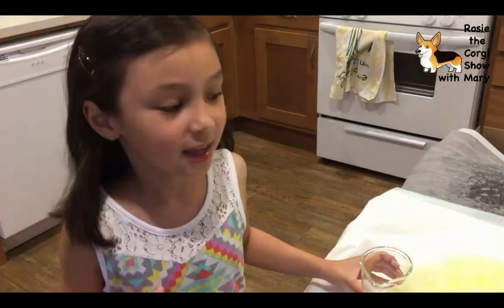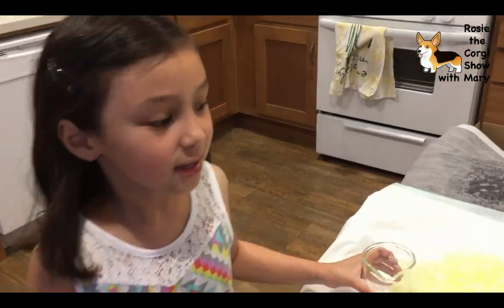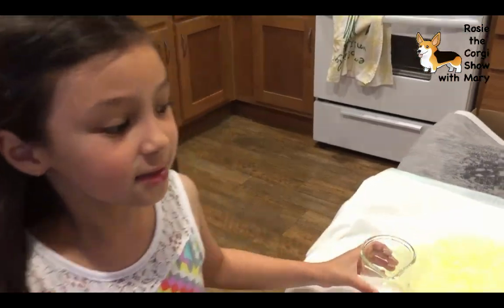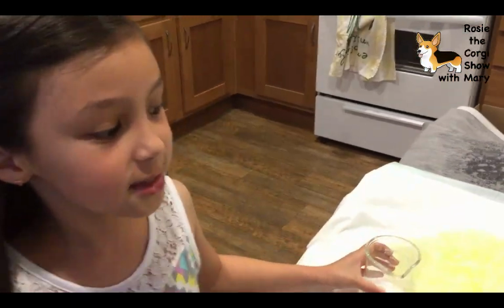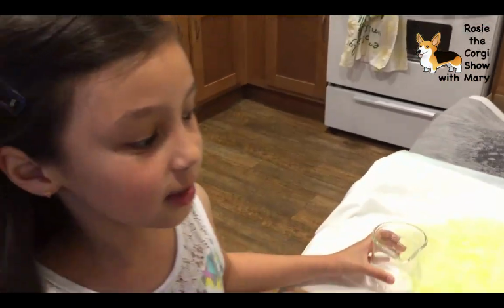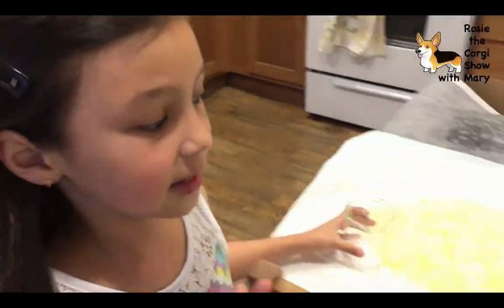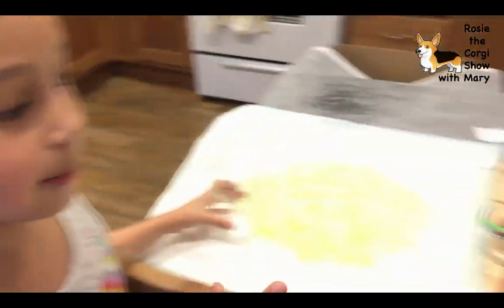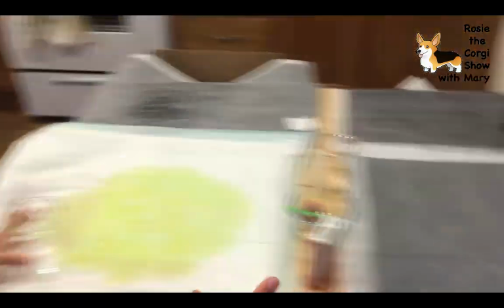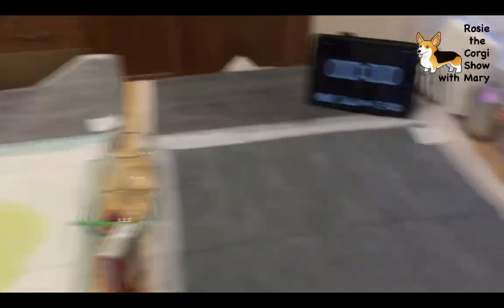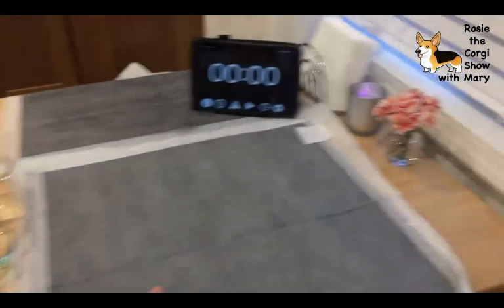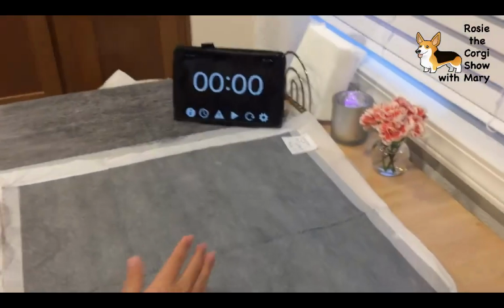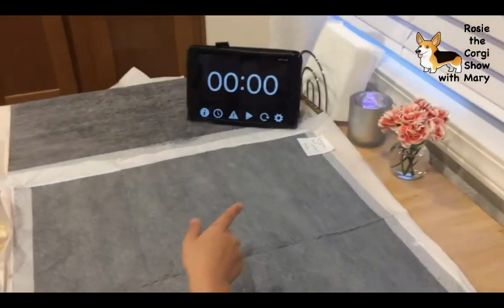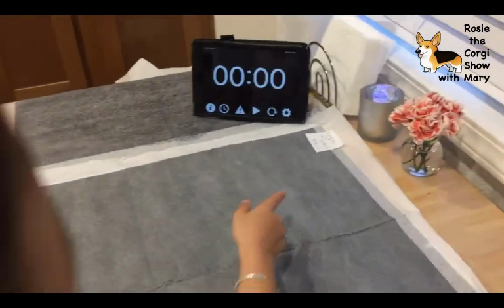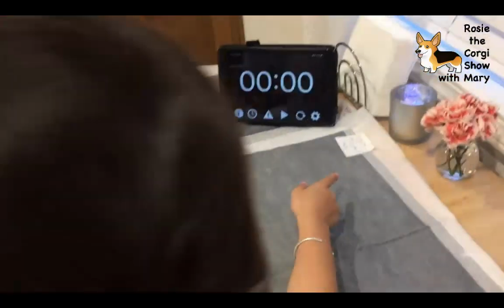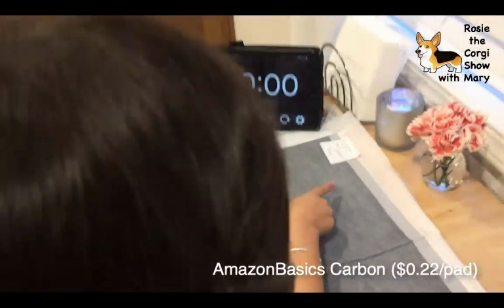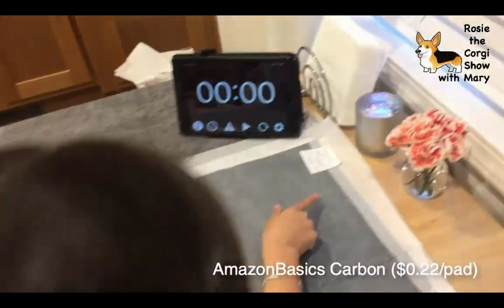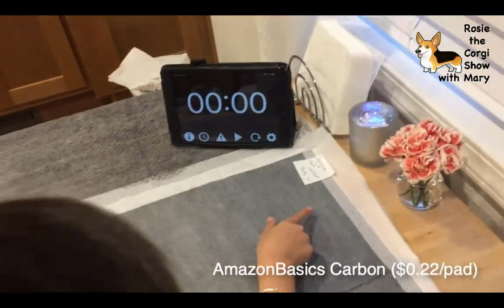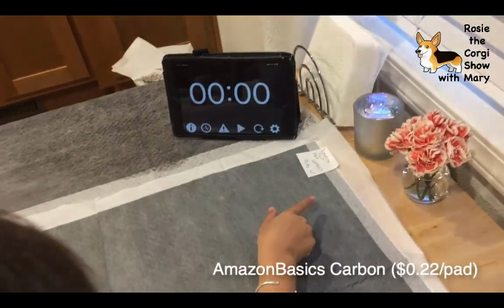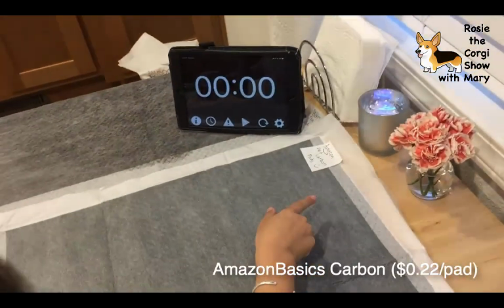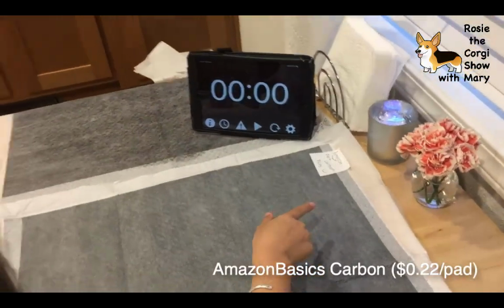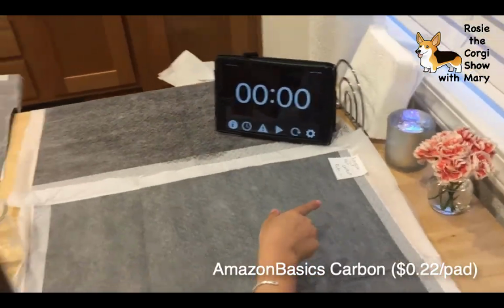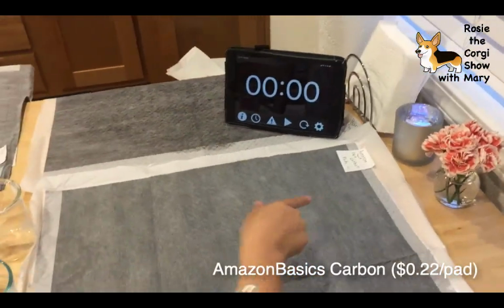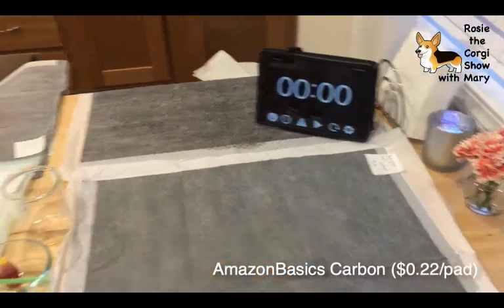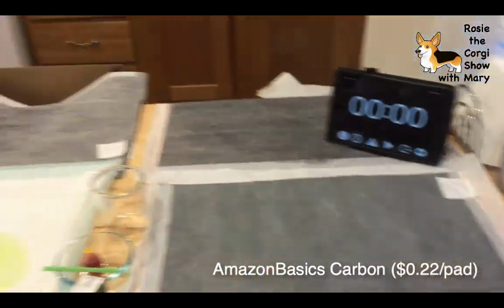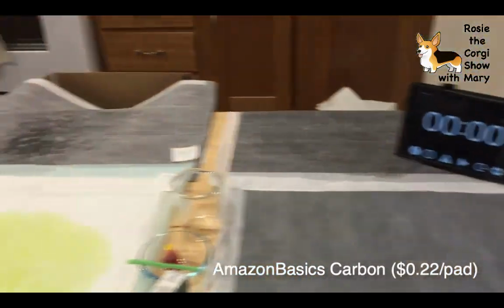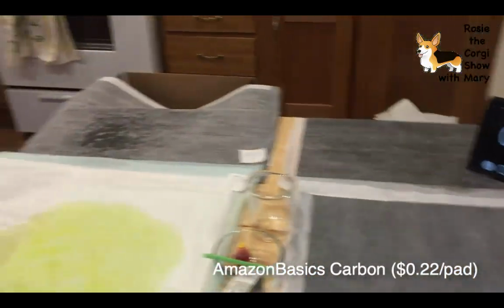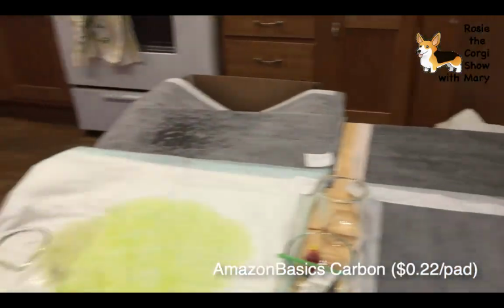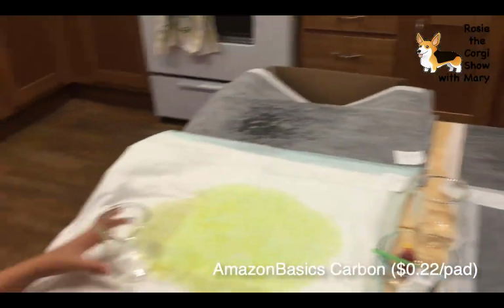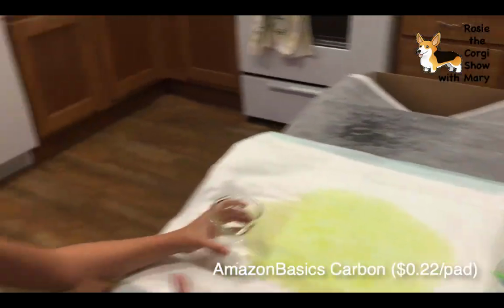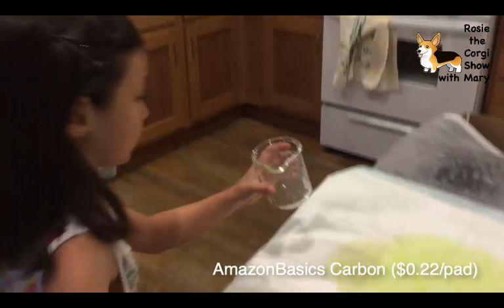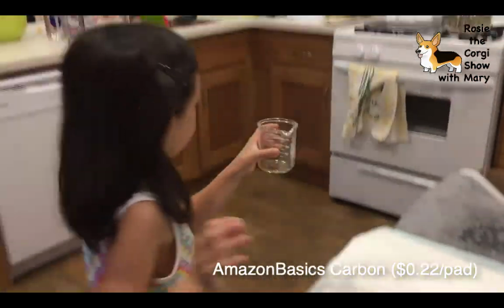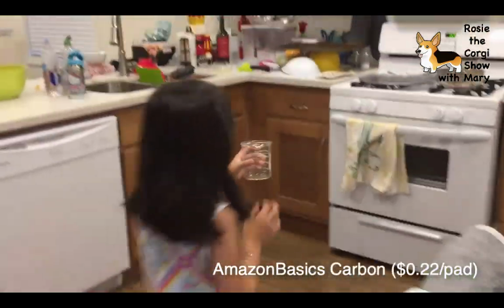This is the Amazon one - Amazon Pet Carbon Pads. So I'm going to fill it again.